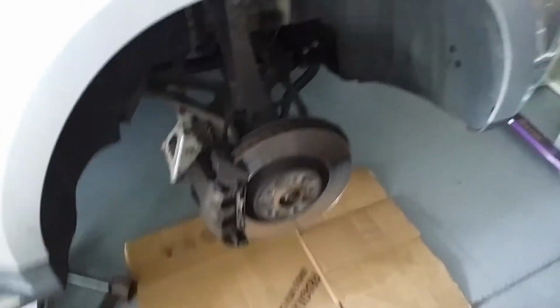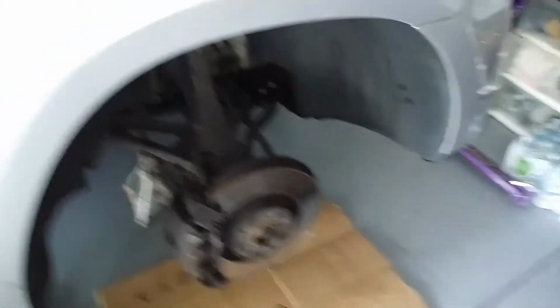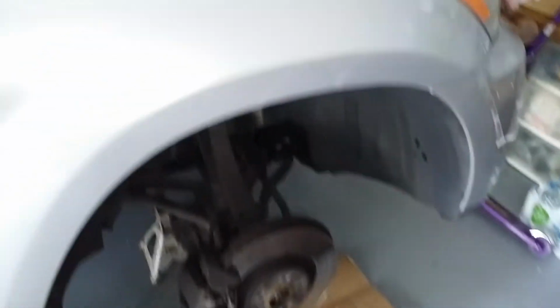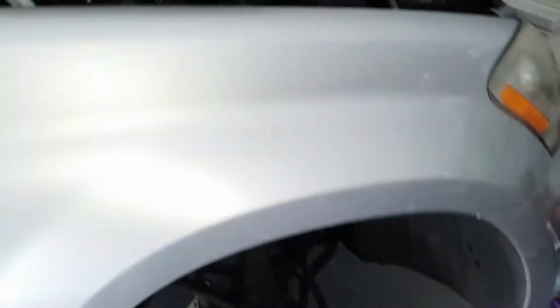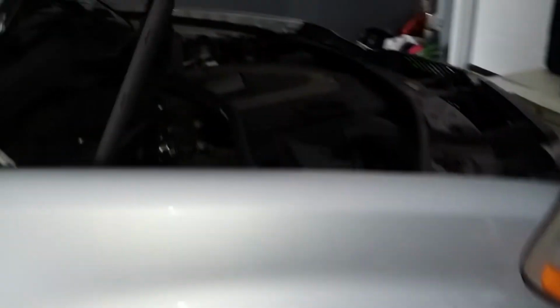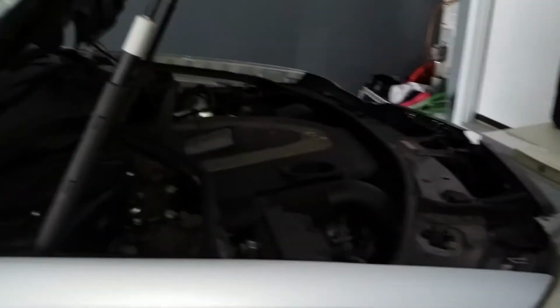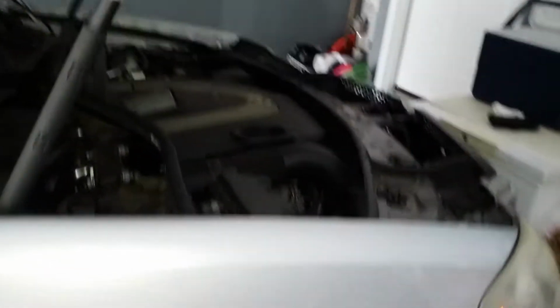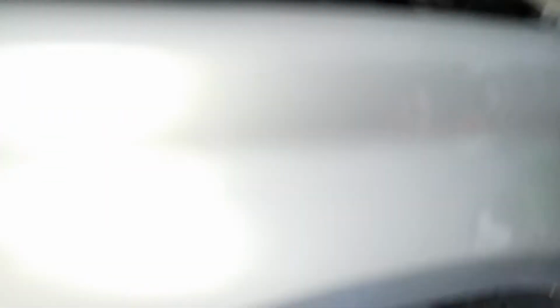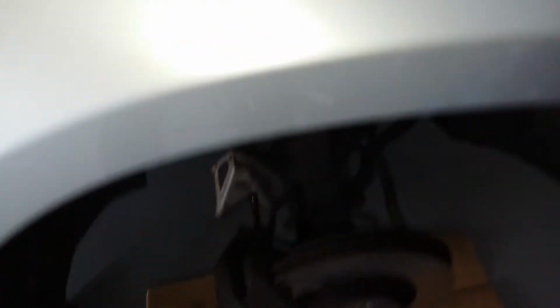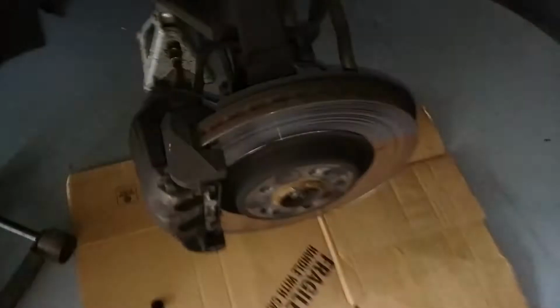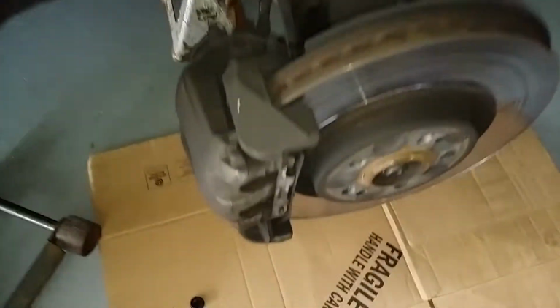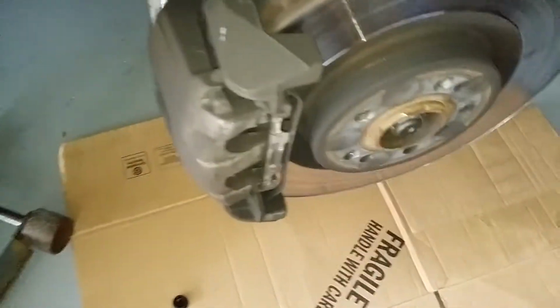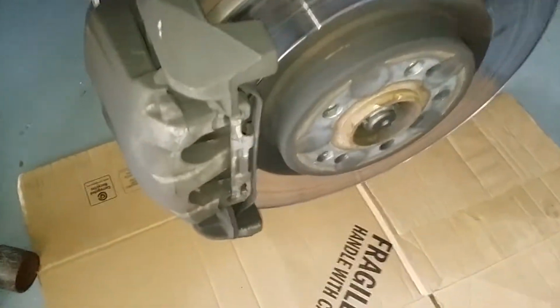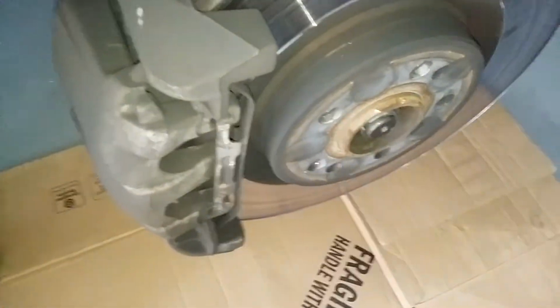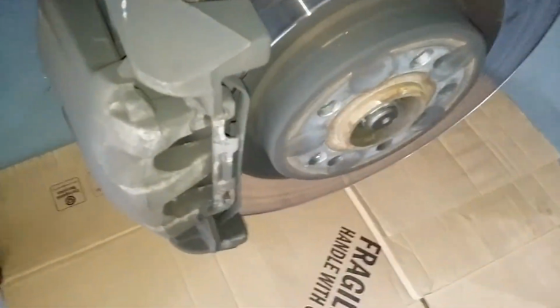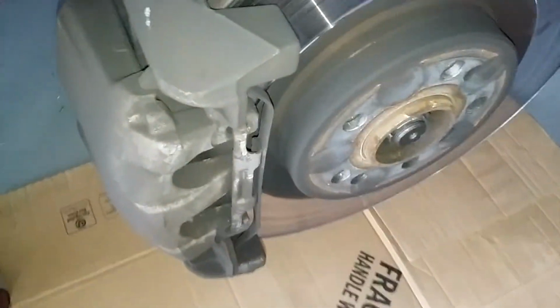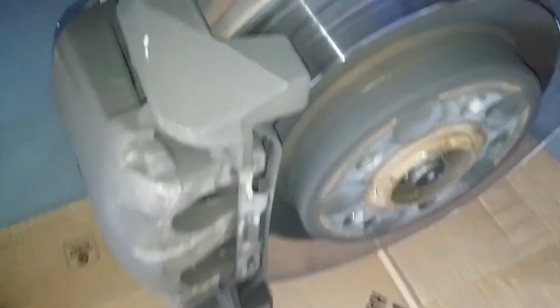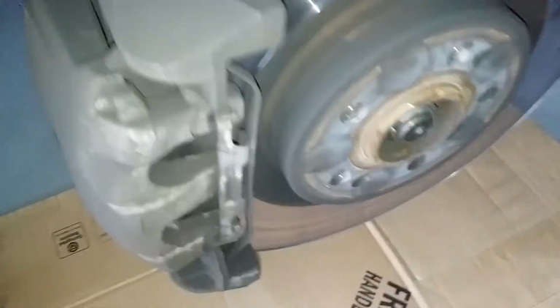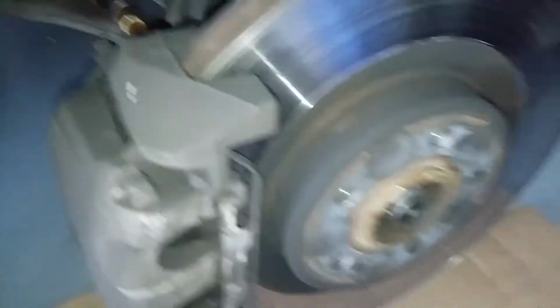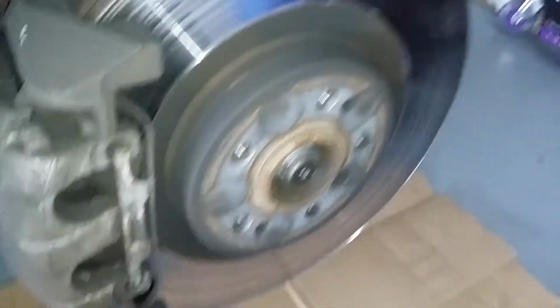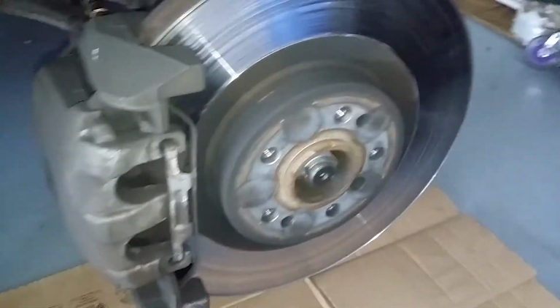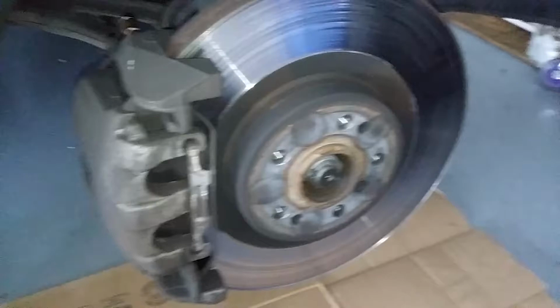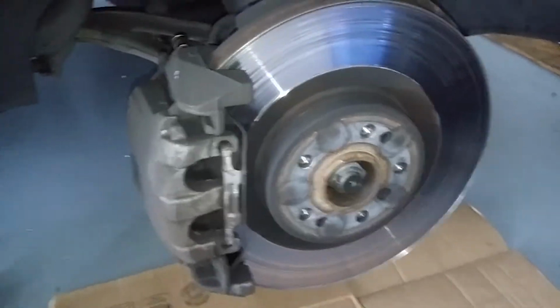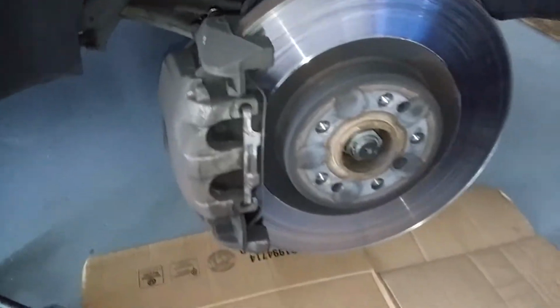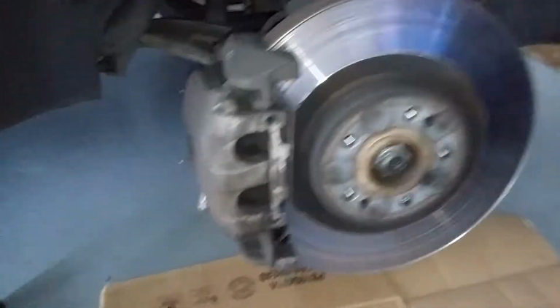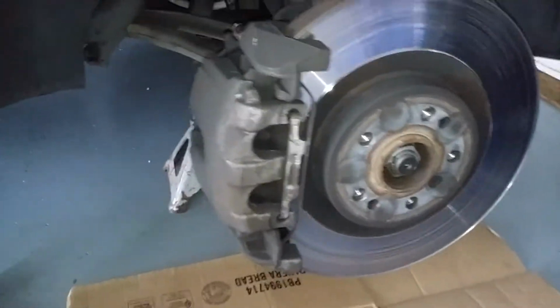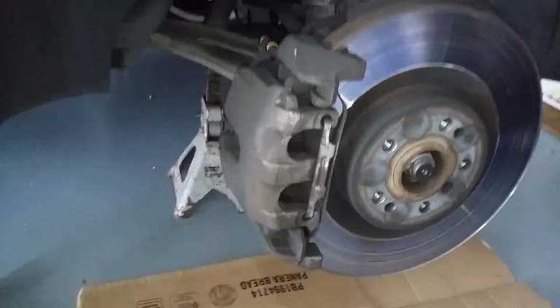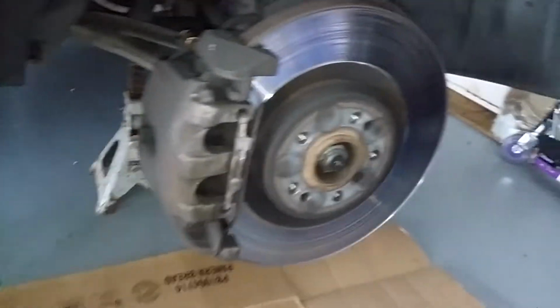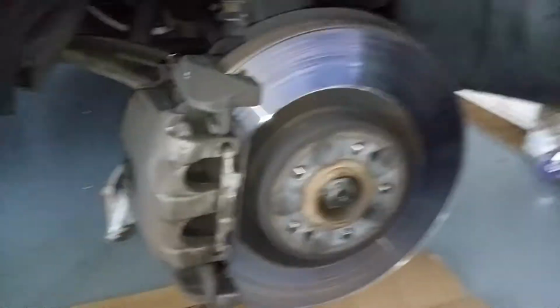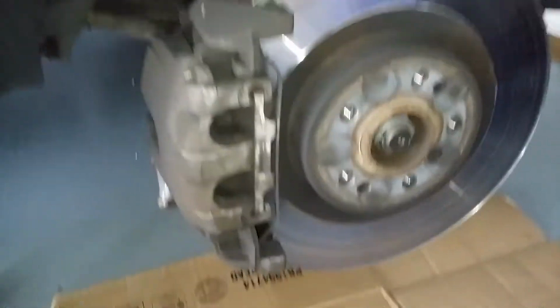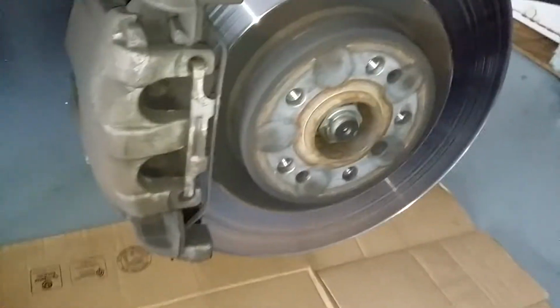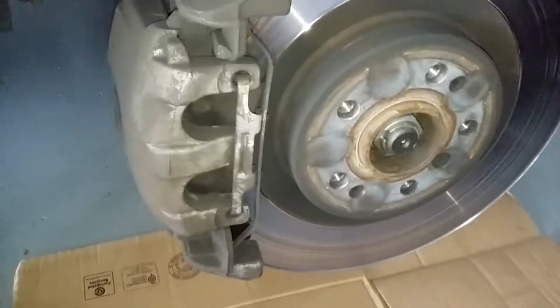GL 450 doing the front brake — also the rotor, but we're just doing the front brake on this side. I'll make a different video for the rotor. Okay, first thing you want to do is...